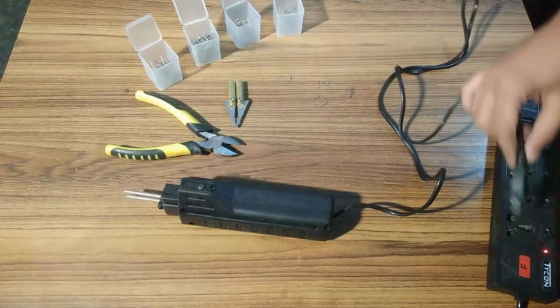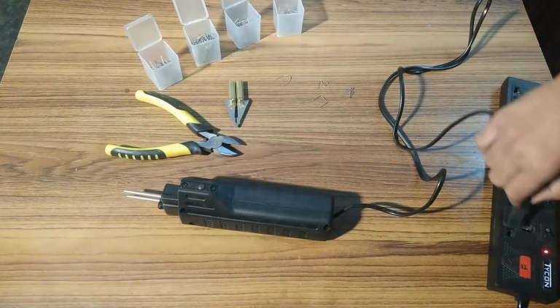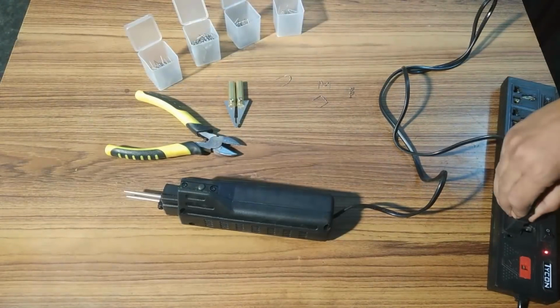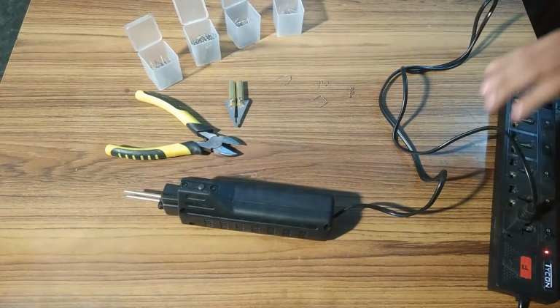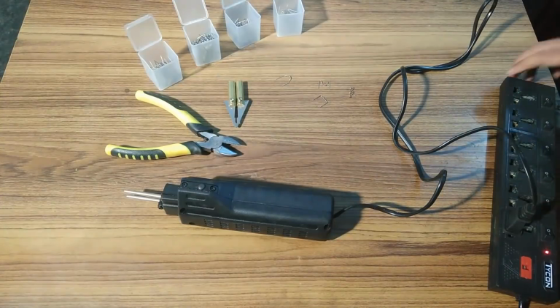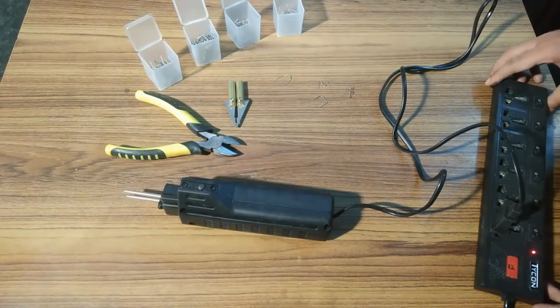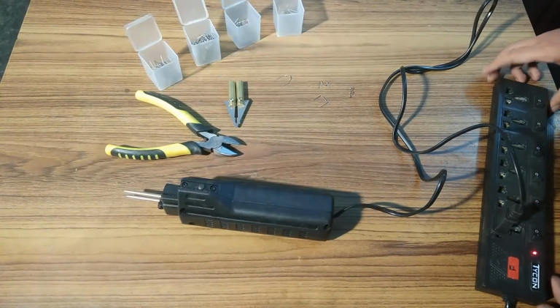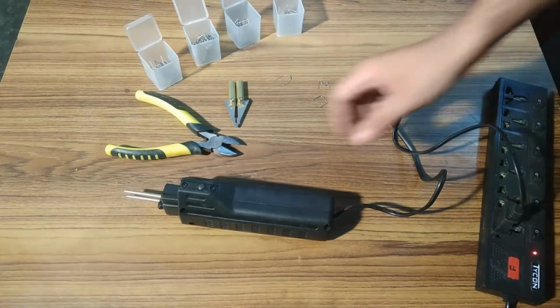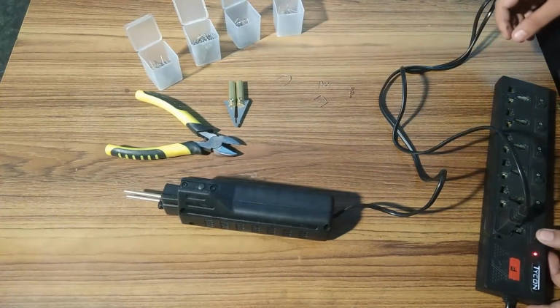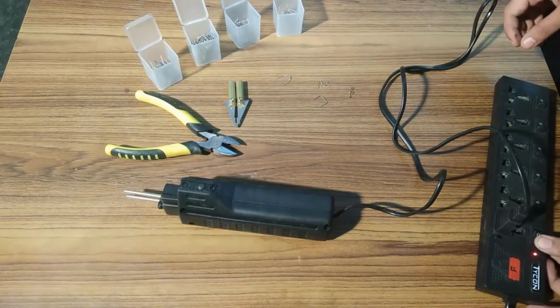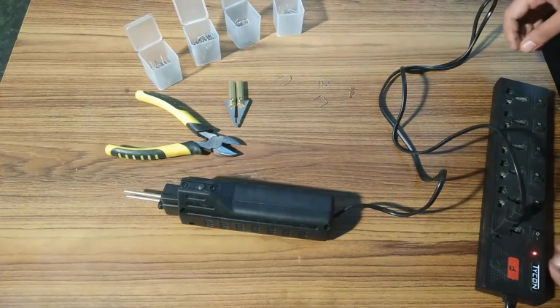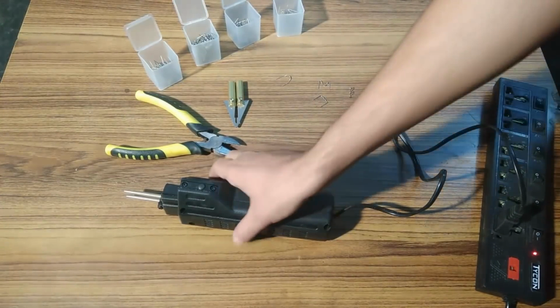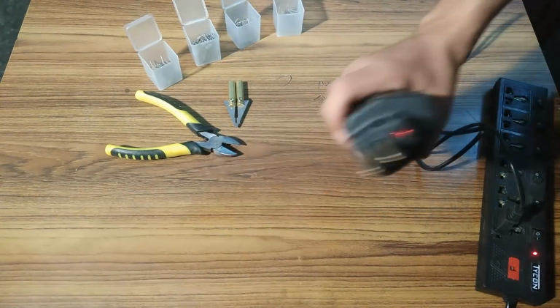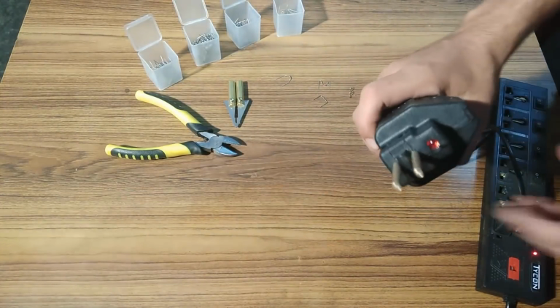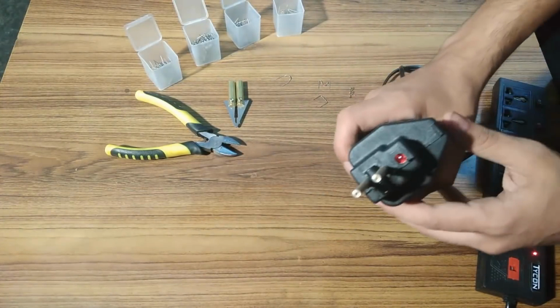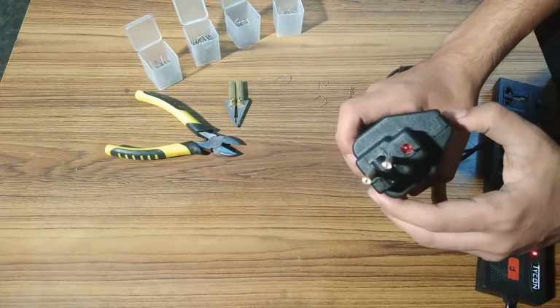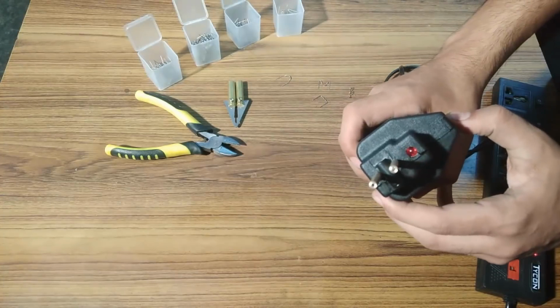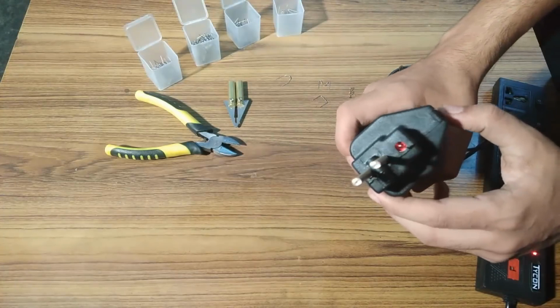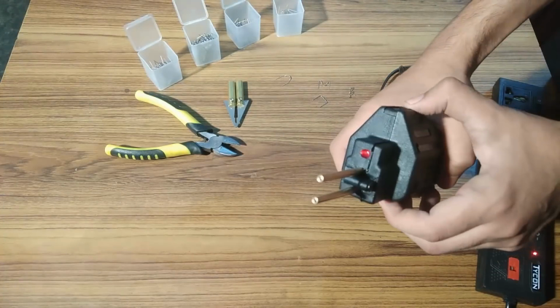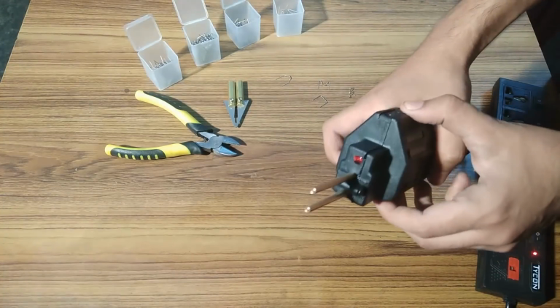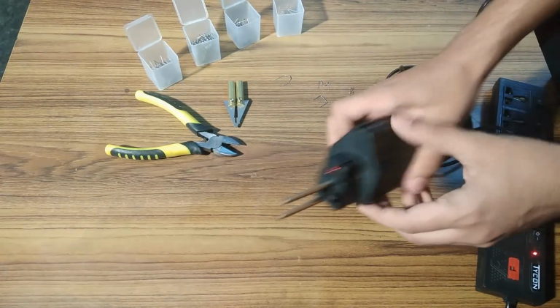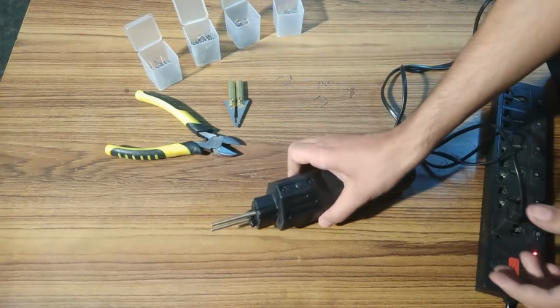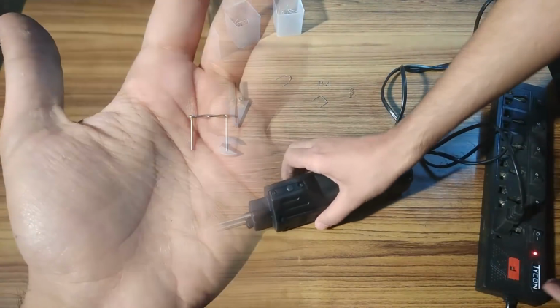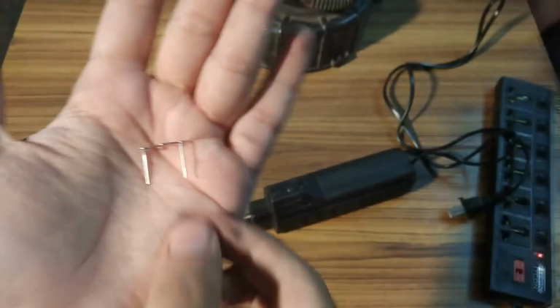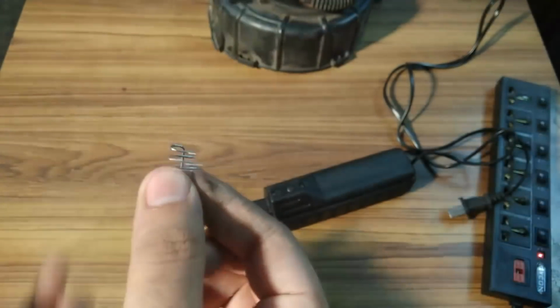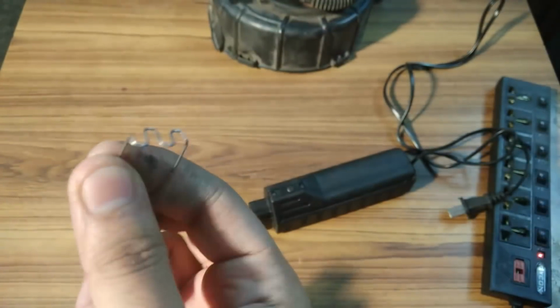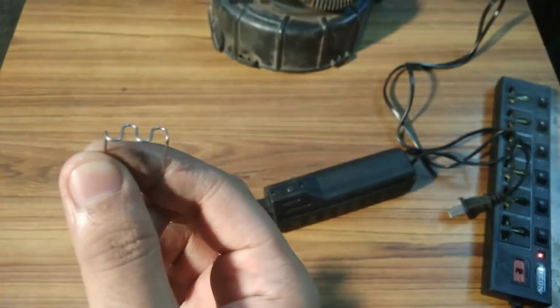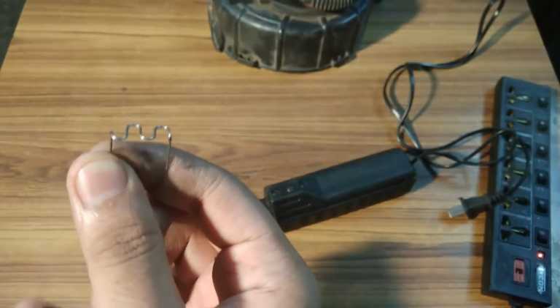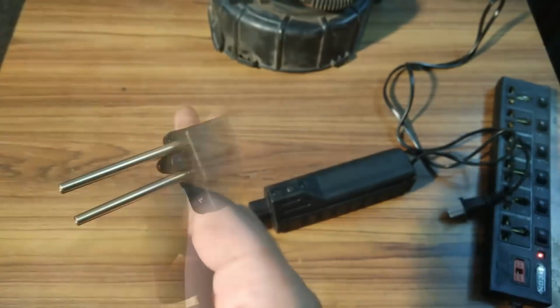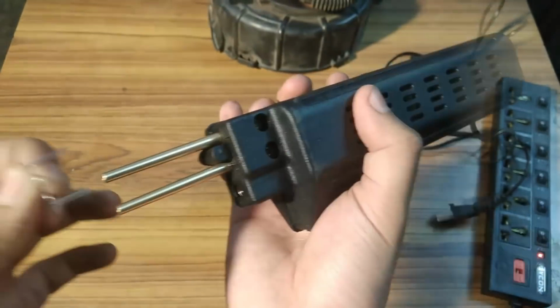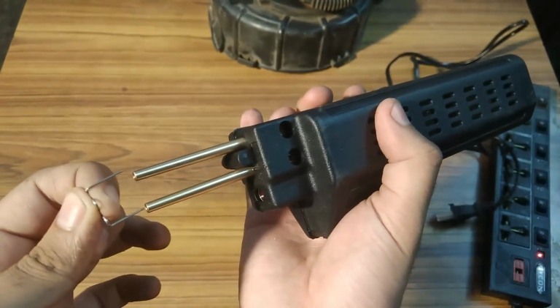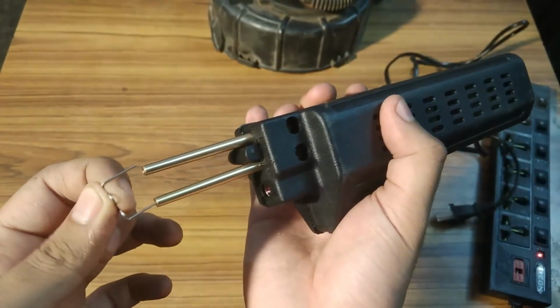Different sets of staples come in four different boxes for welding different areas of plastic surfaces. Out of all four different types of staples, I like this one the most. This is how the staples are connected to the electrodes of the welding machine.